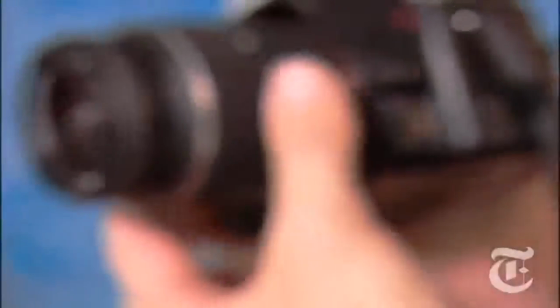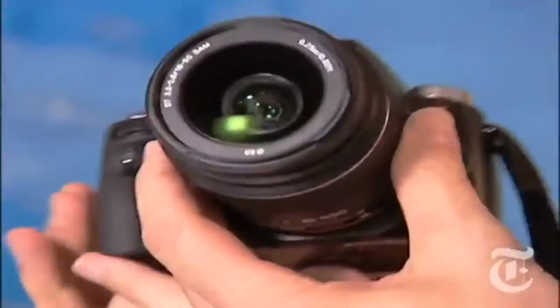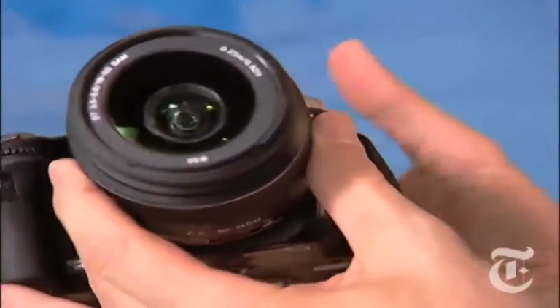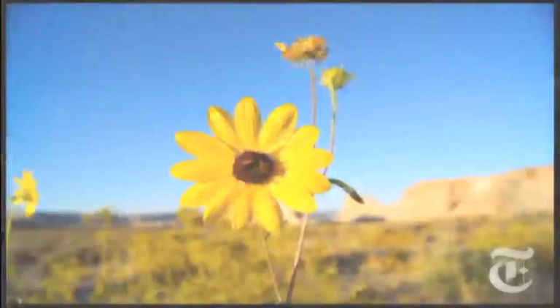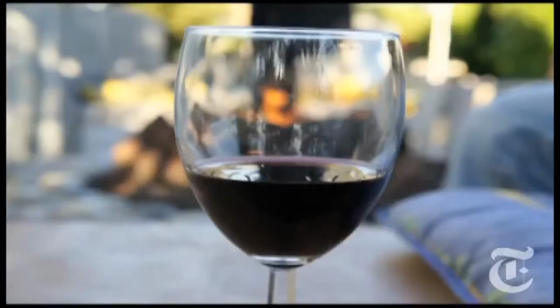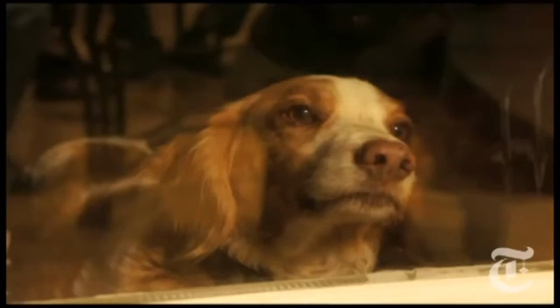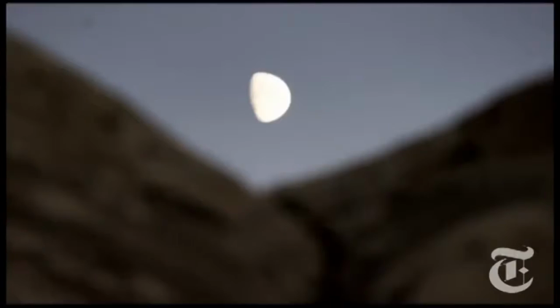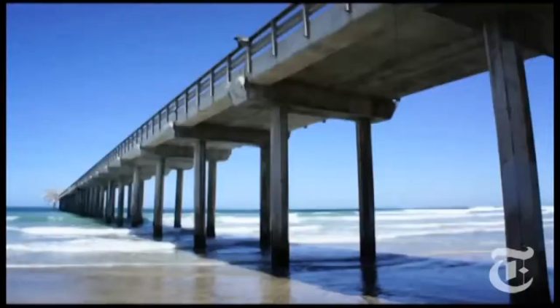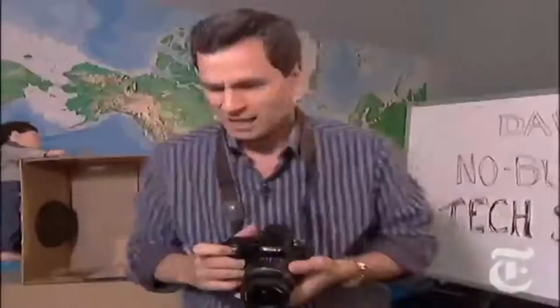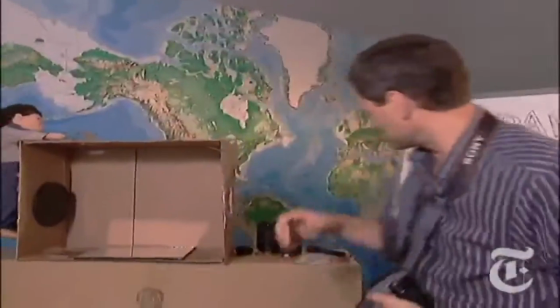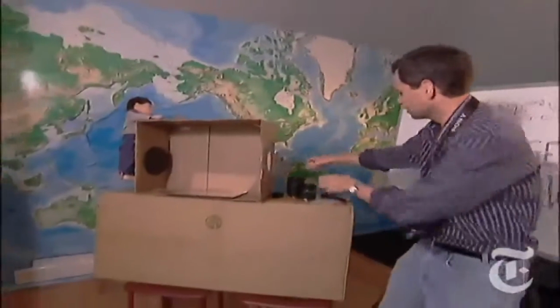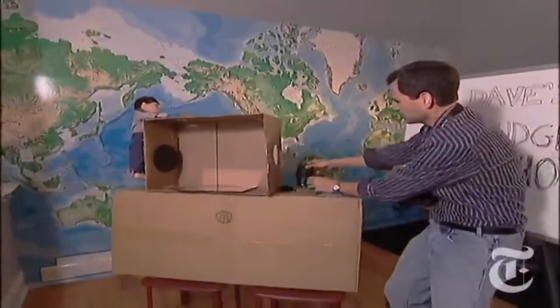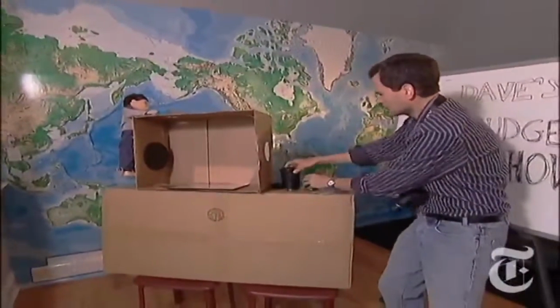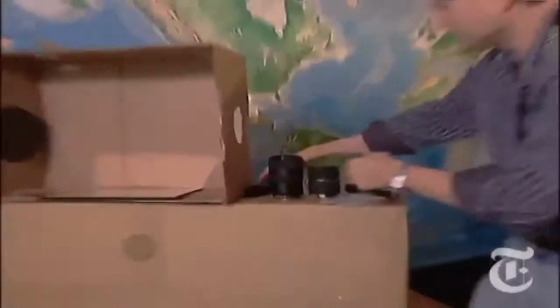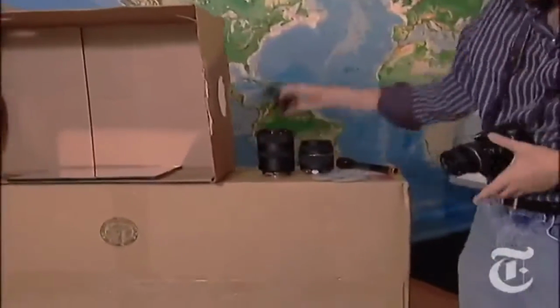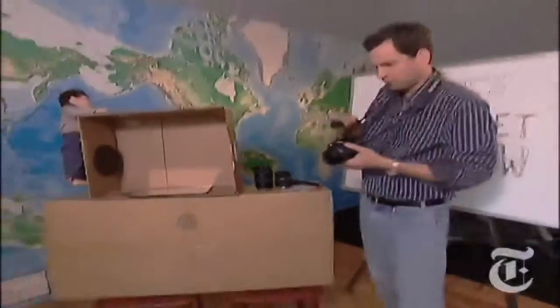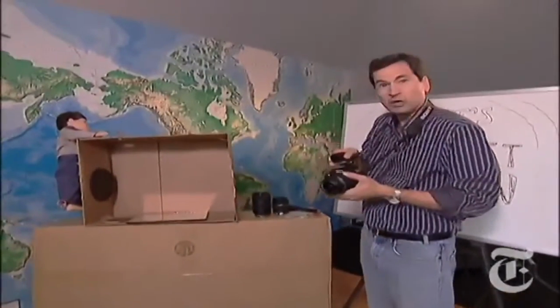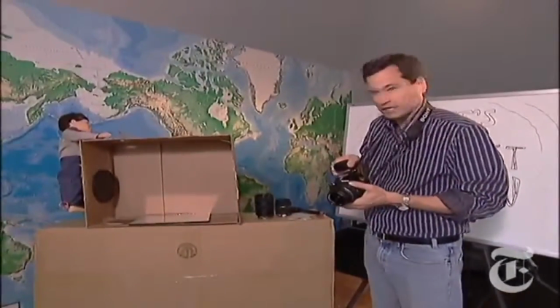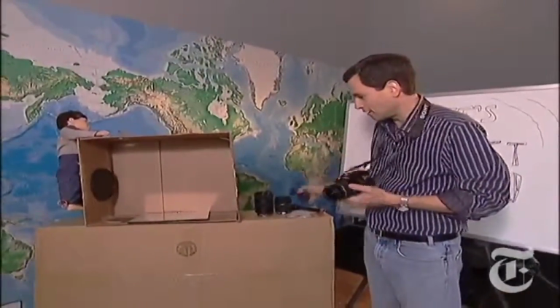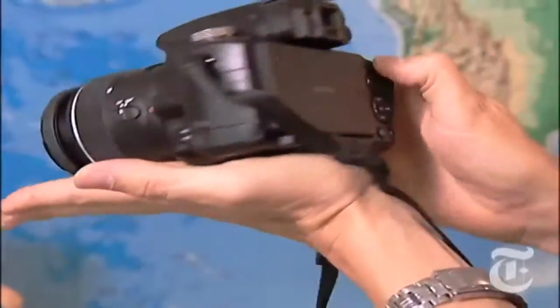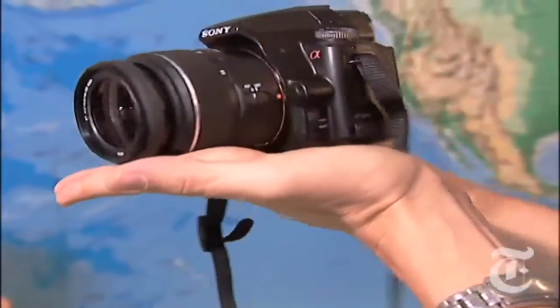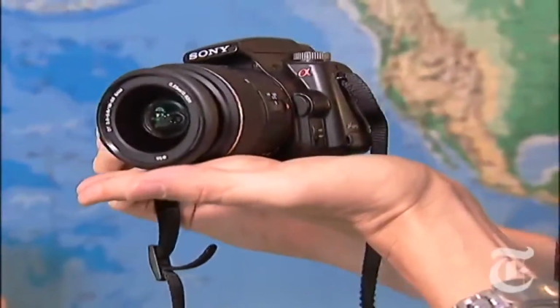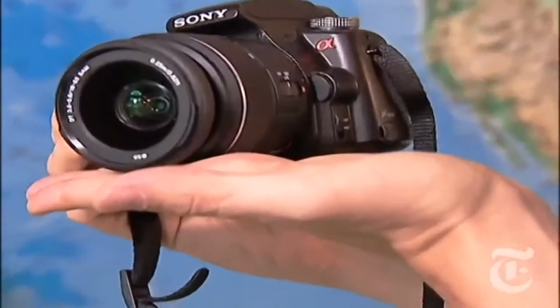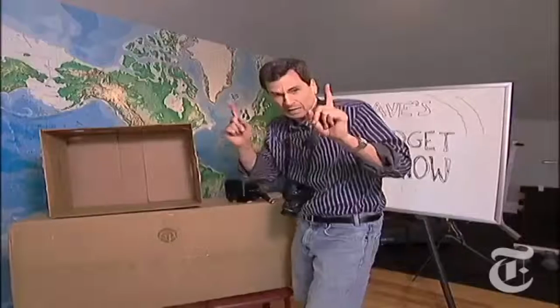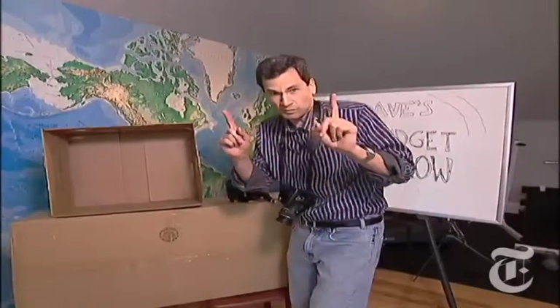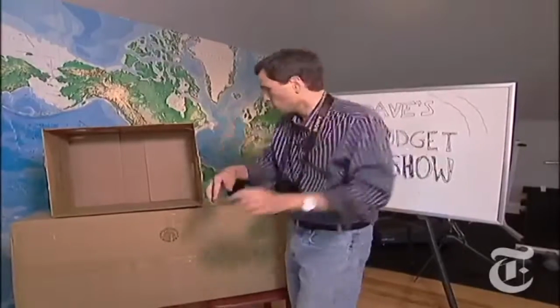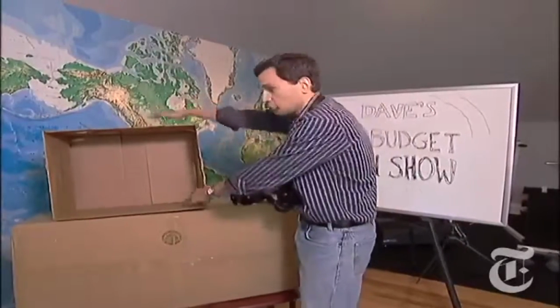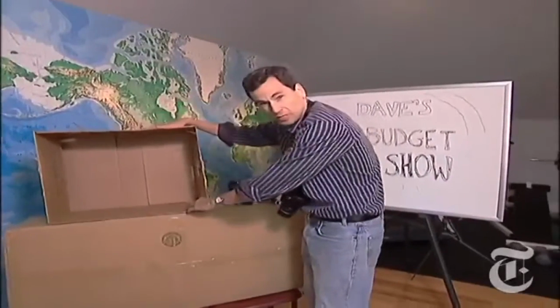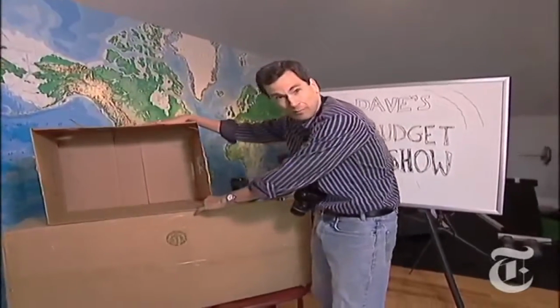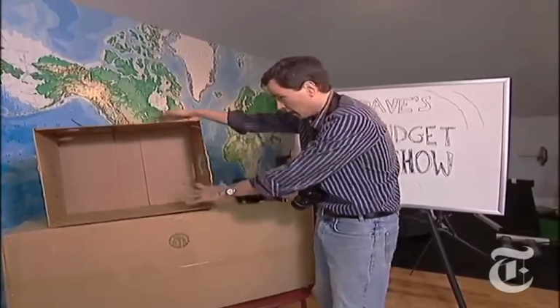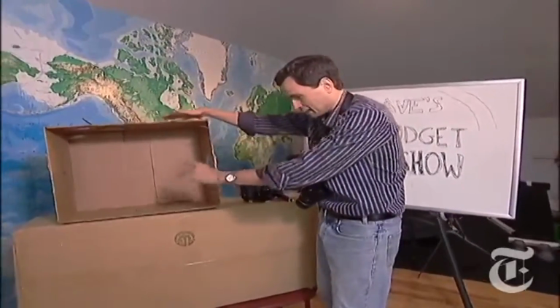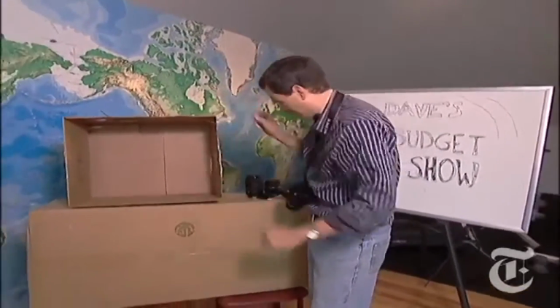It might look like an SLR, it might take beautiful pictures like an SLR, it might even take interchangeable lenses and even a little microphone for video like an SLR, but it's not really an SLR. Allow me to explain with my grossly oversimplified model of an SLR camera.